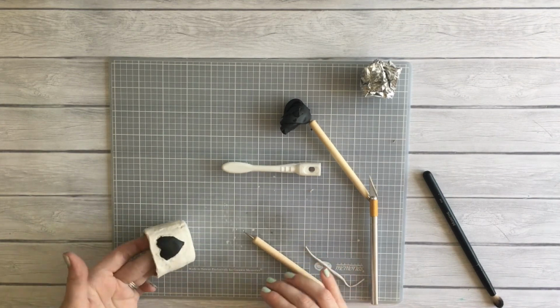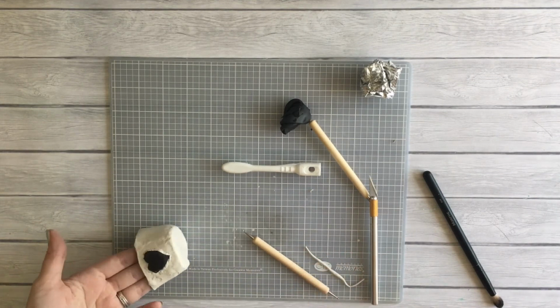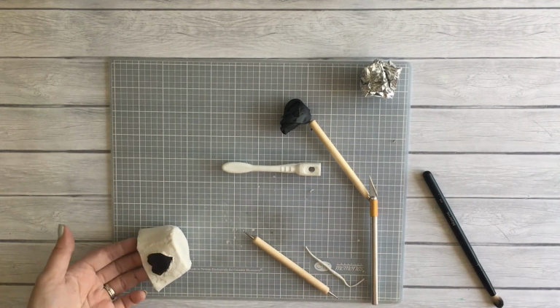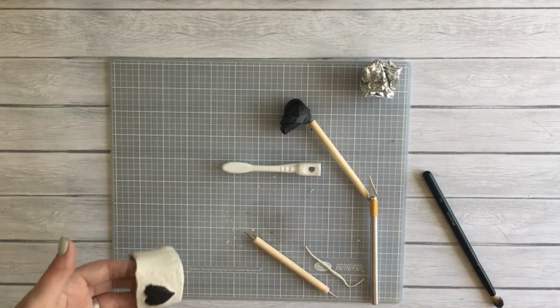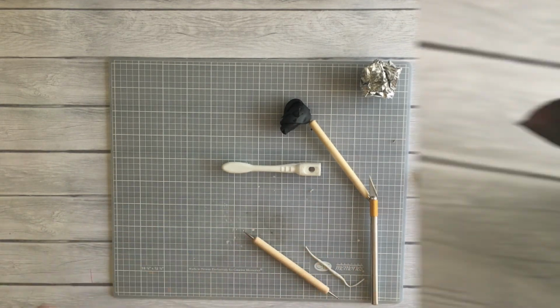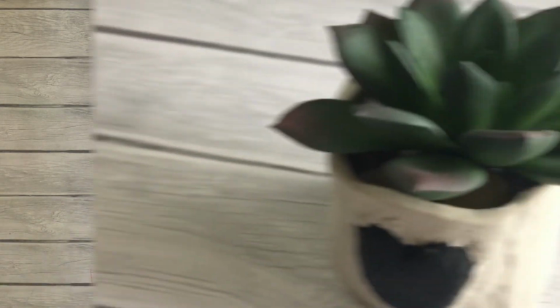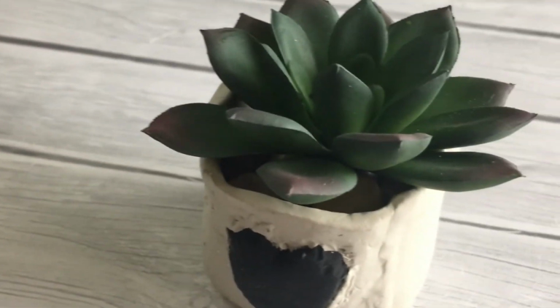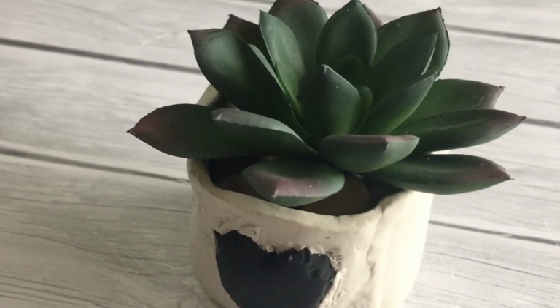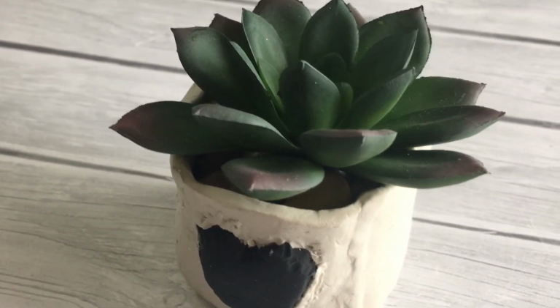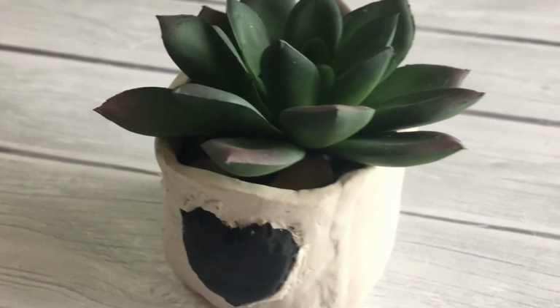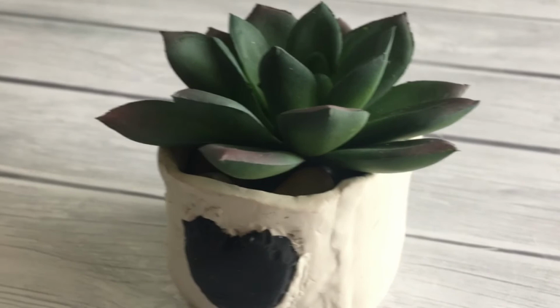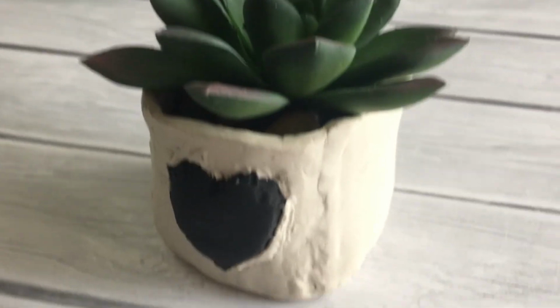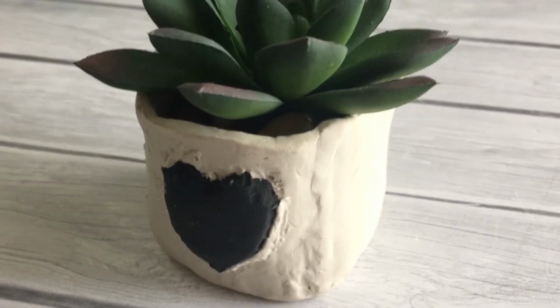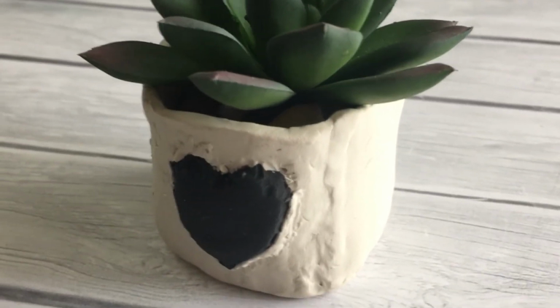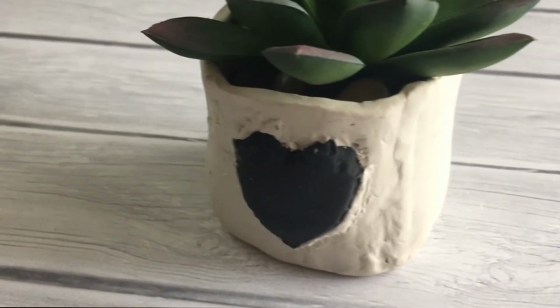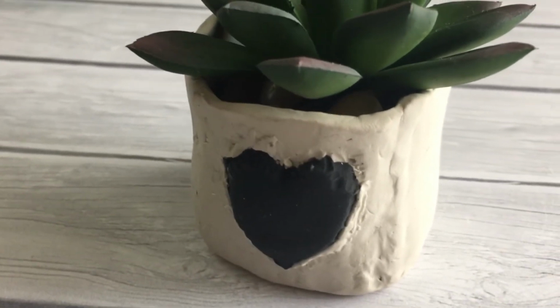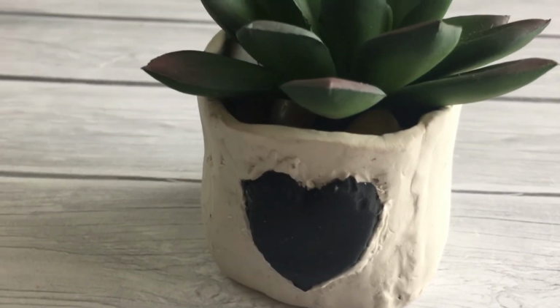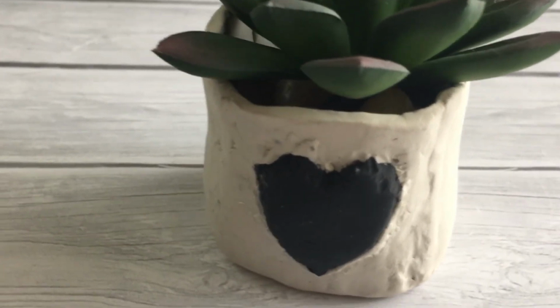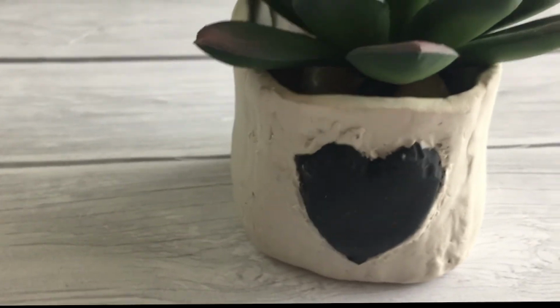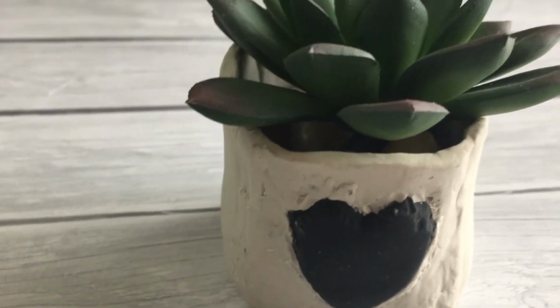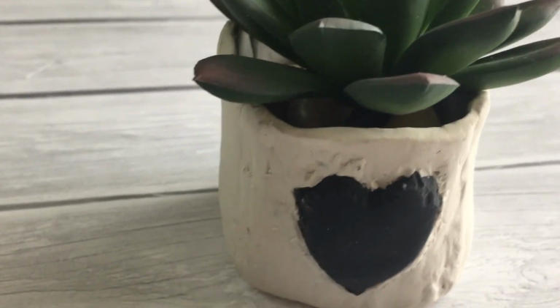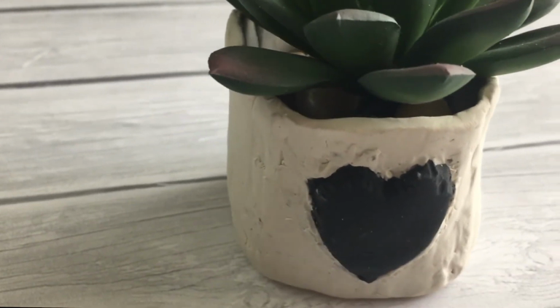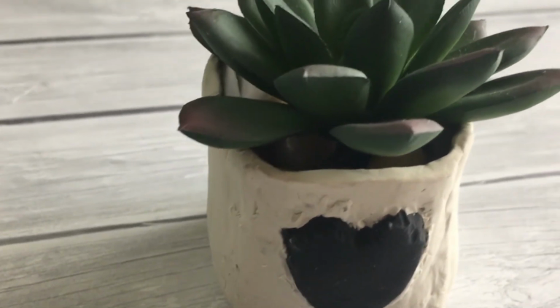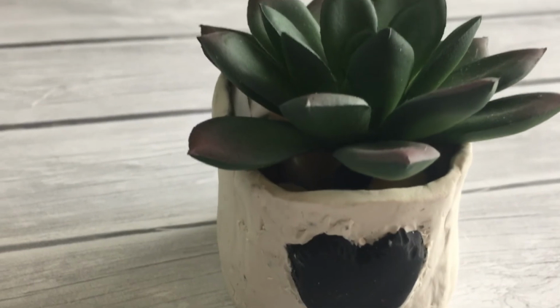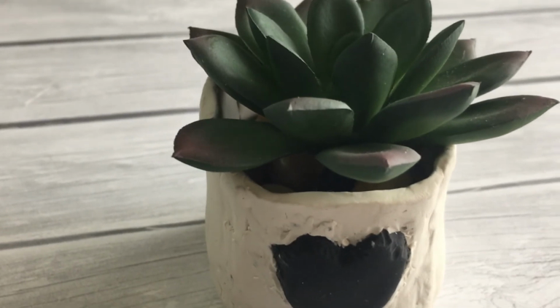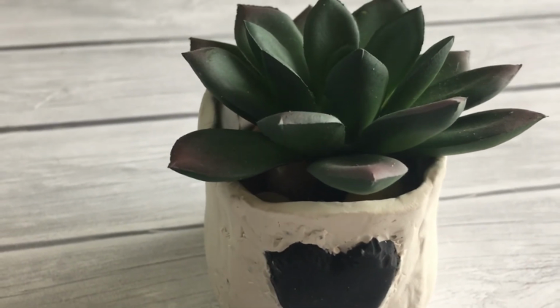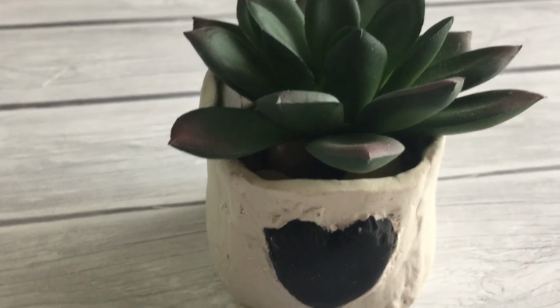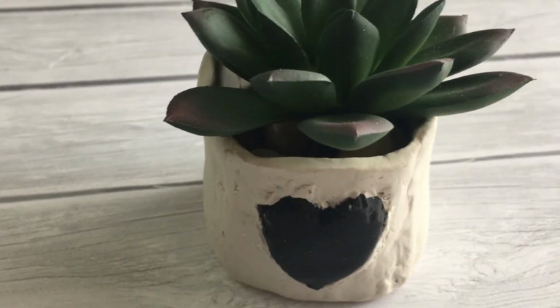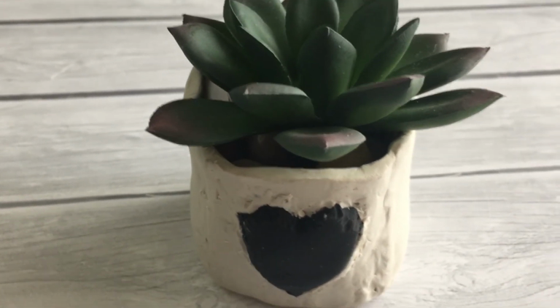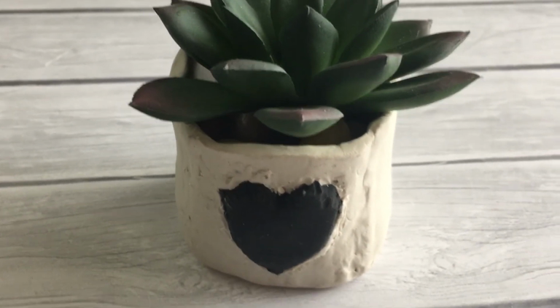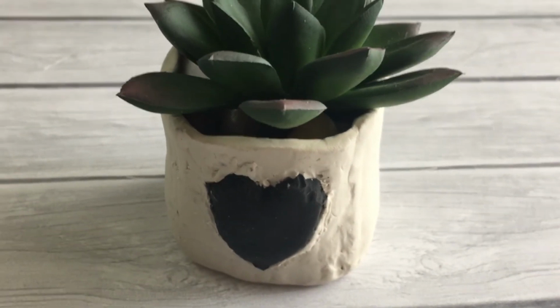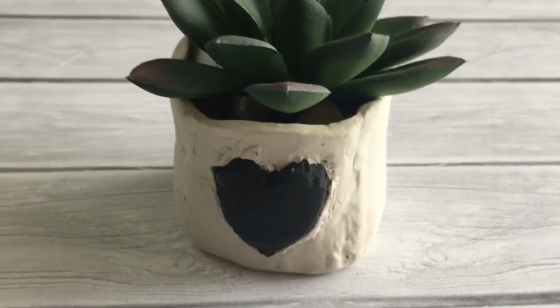Pop this in the oven and bake it according to the directions on your clay package. Really, it didn't turn out too terrible — I mean, it's not great, not like something you're going to run out and buy, but it's pretty stinking cute.